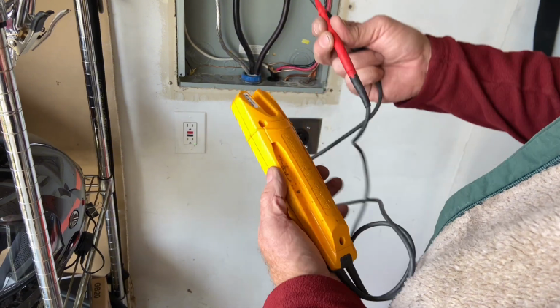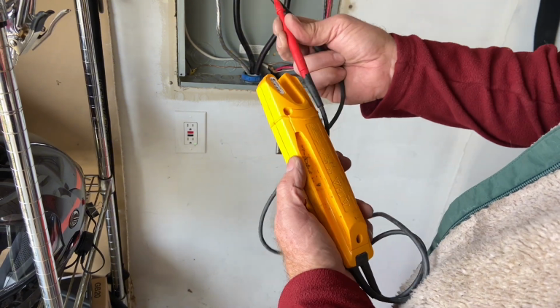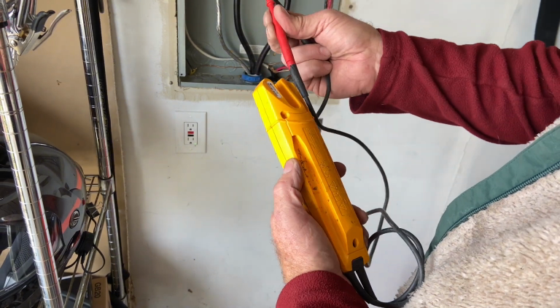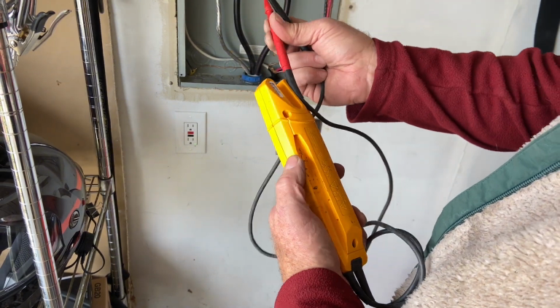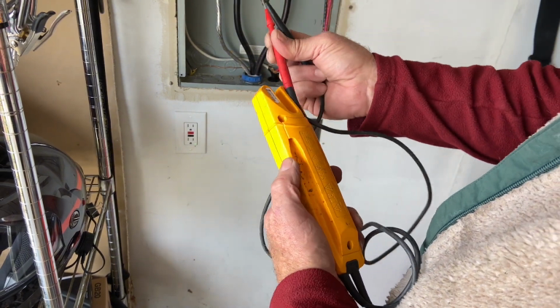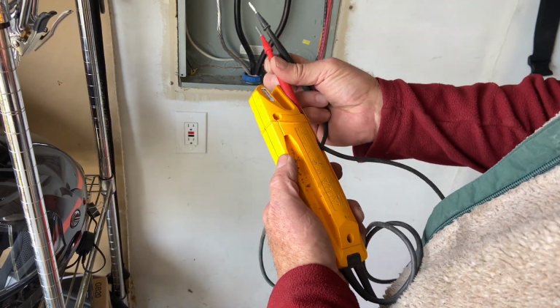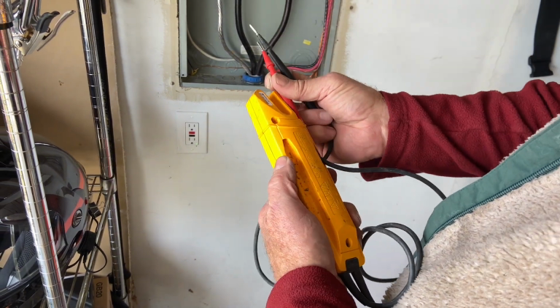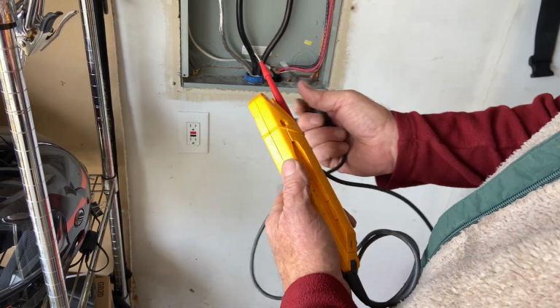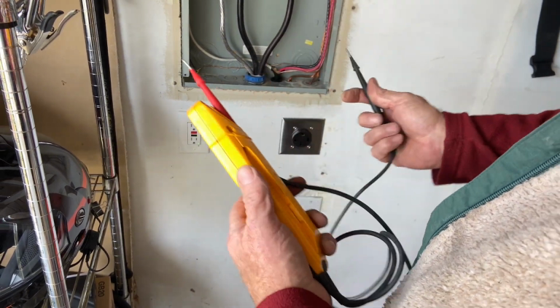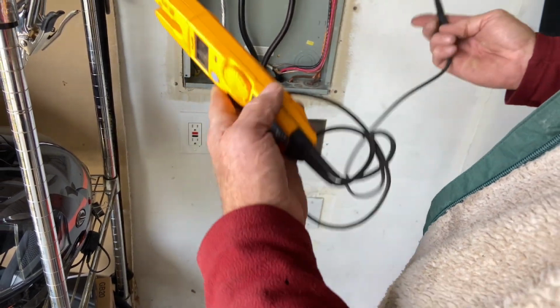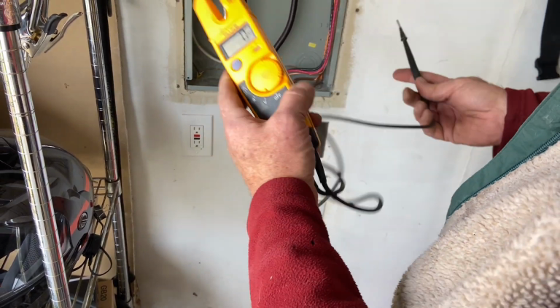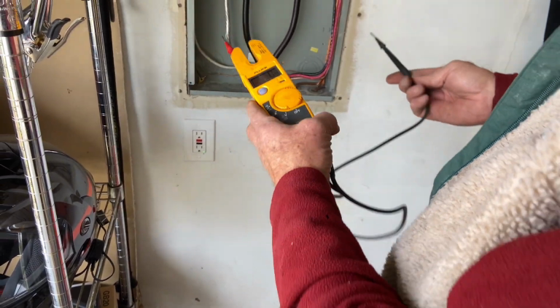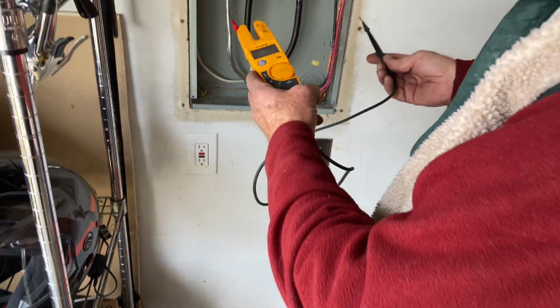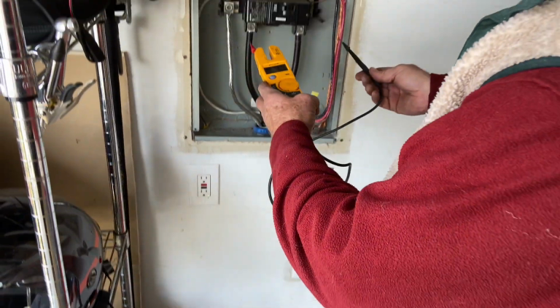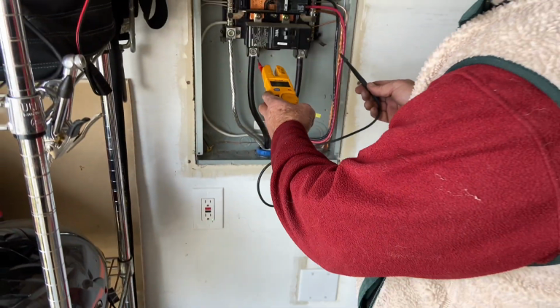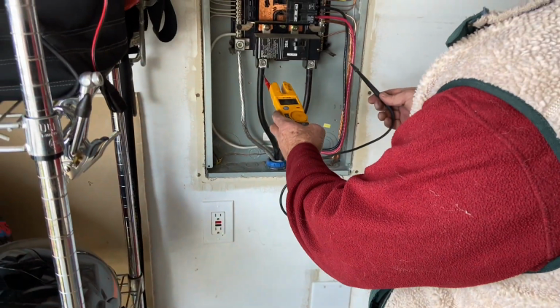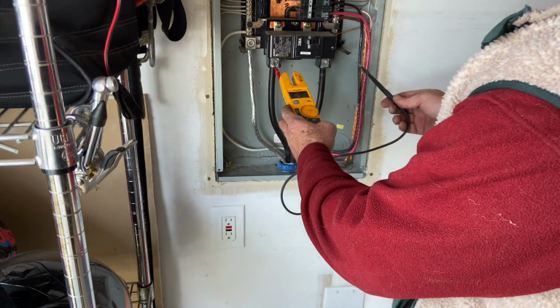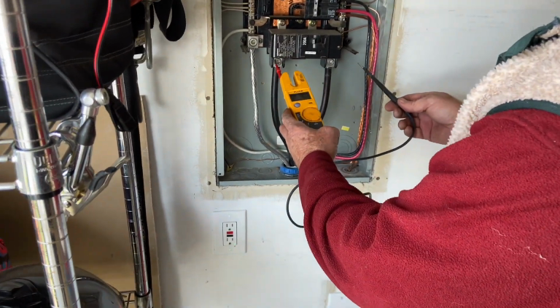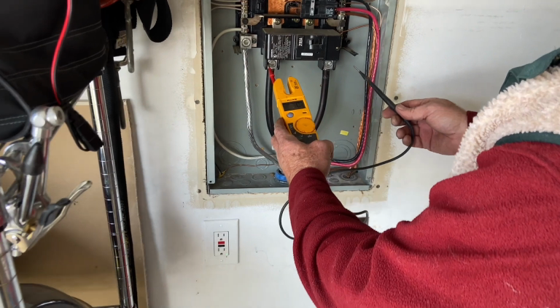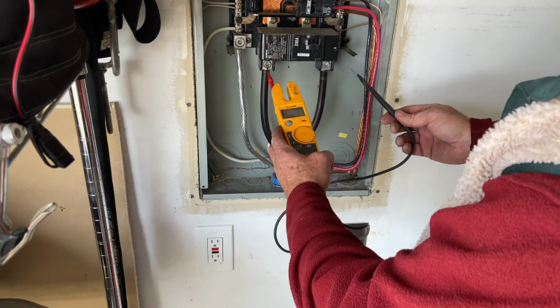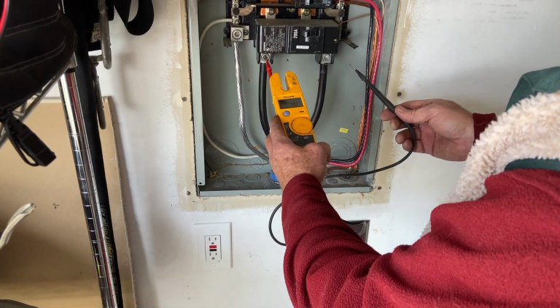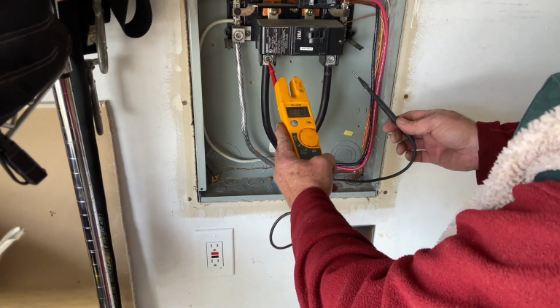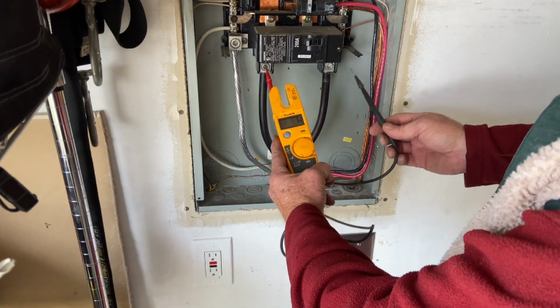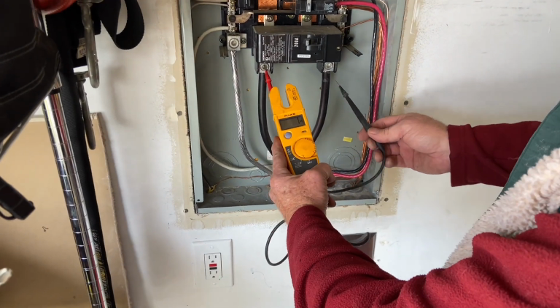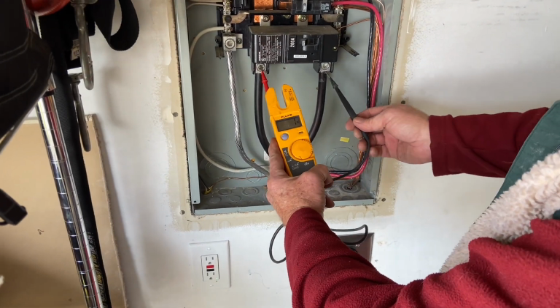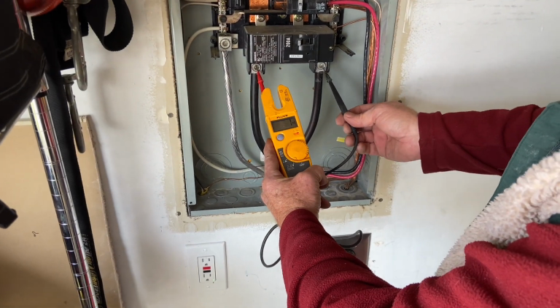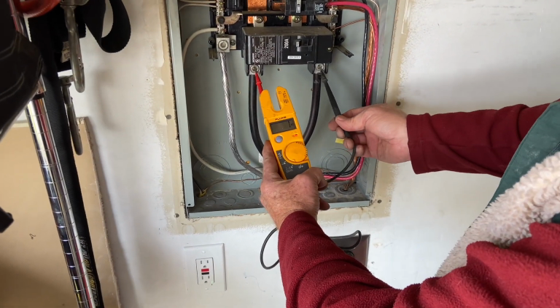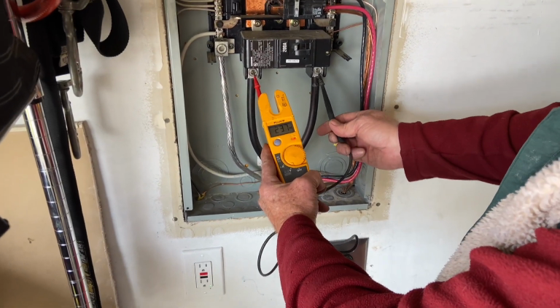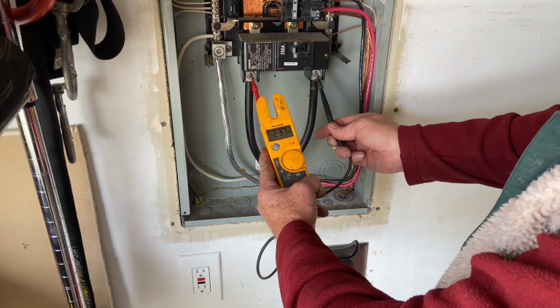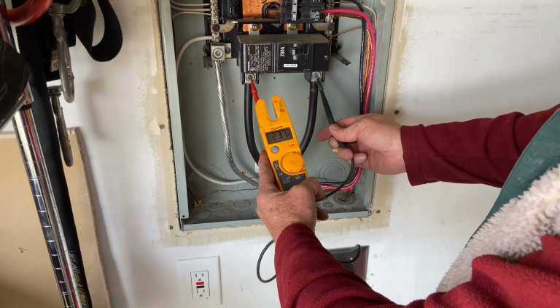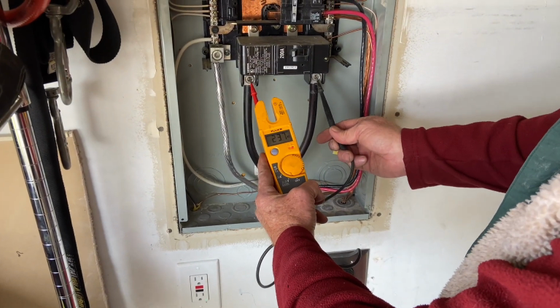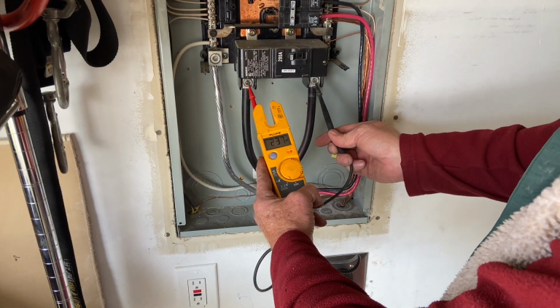This device is also really handy with the different holders for the probe. So while you're measuring, you can have one probe in the device and be holding the other probe.